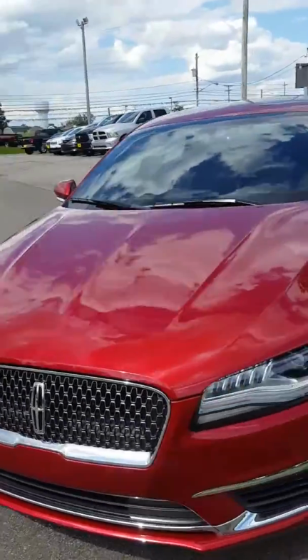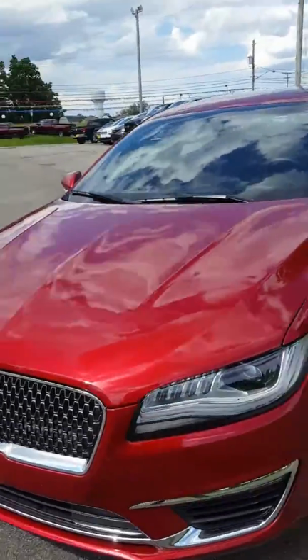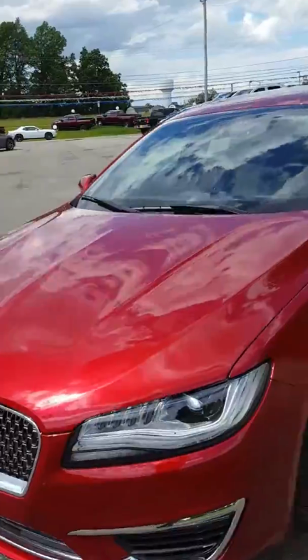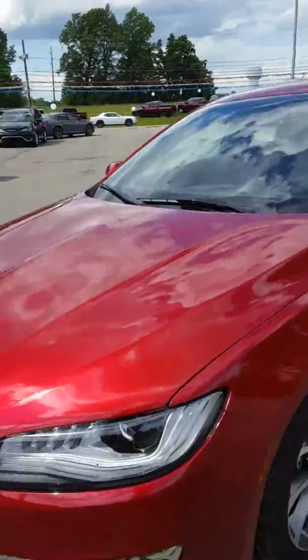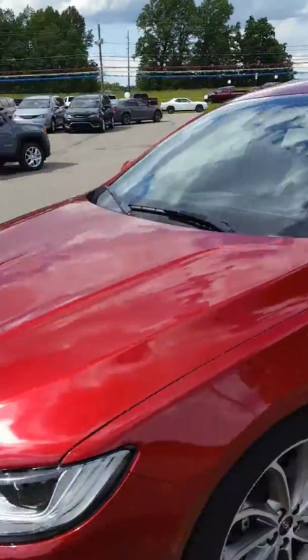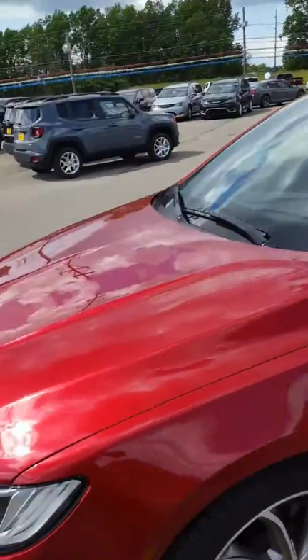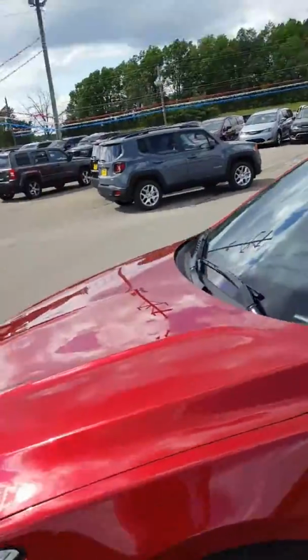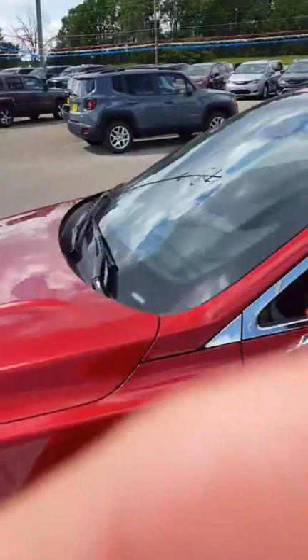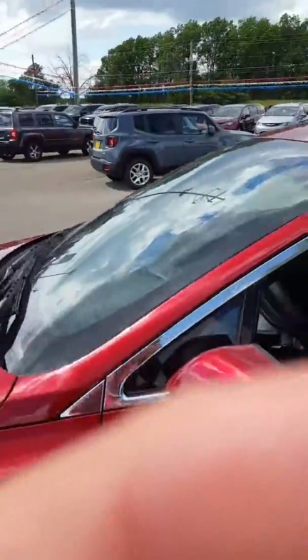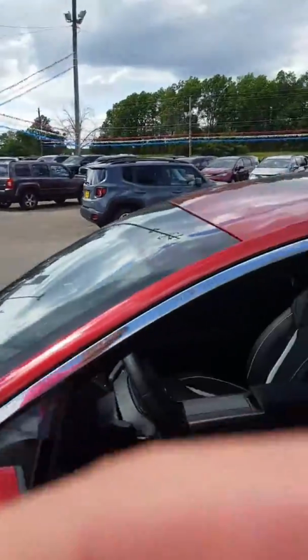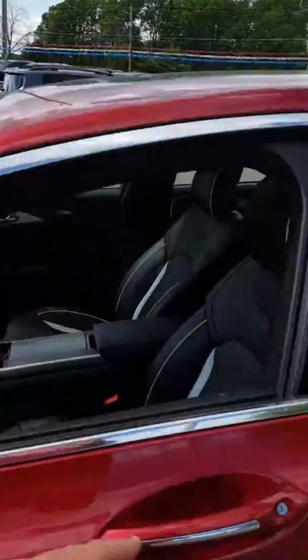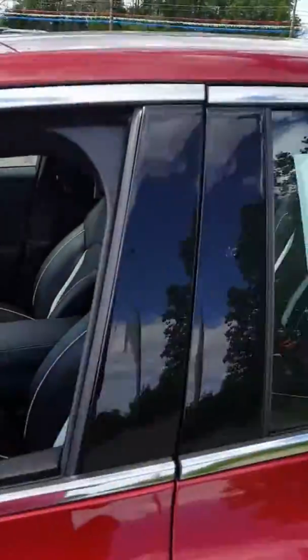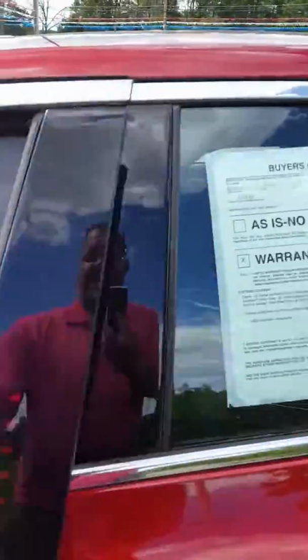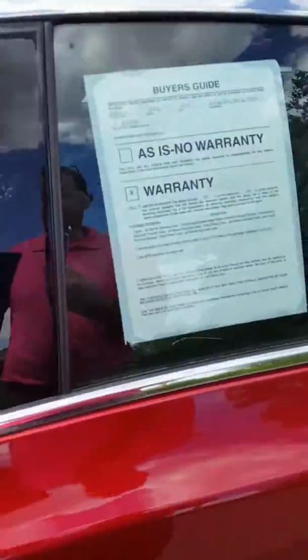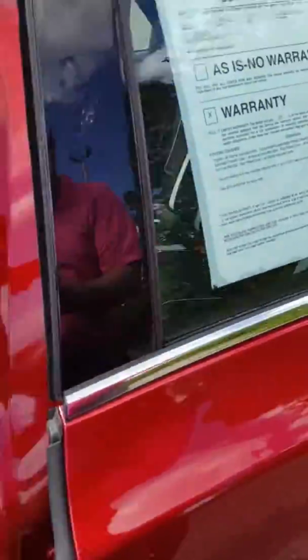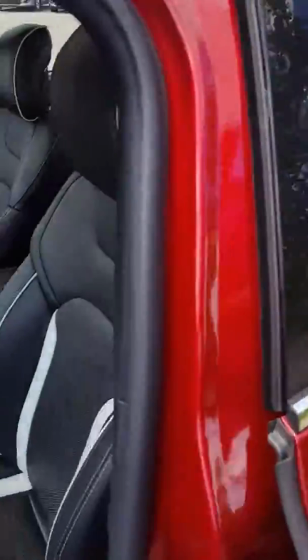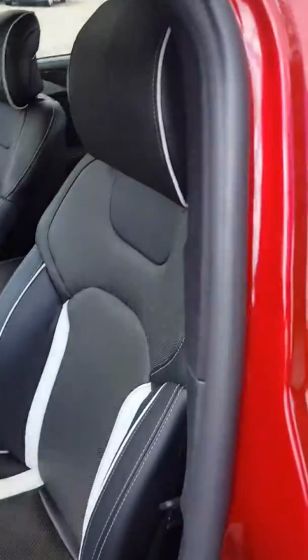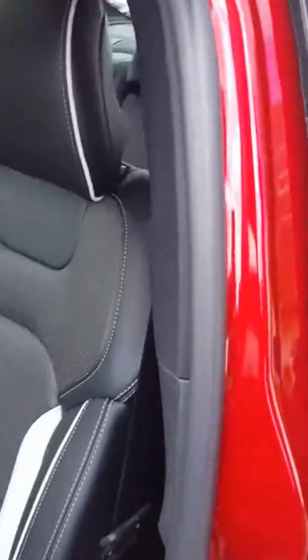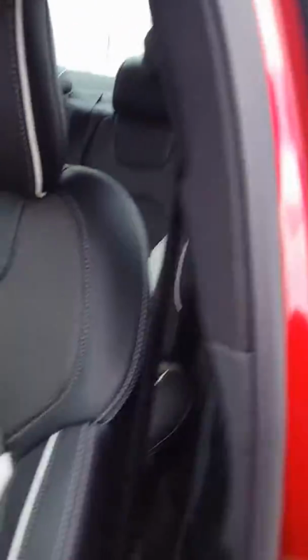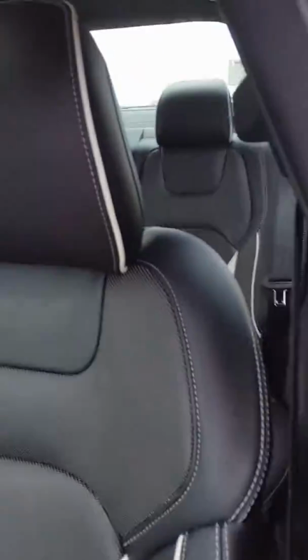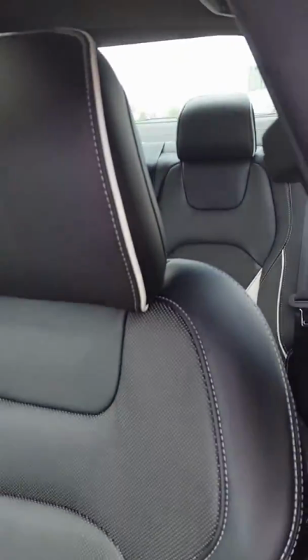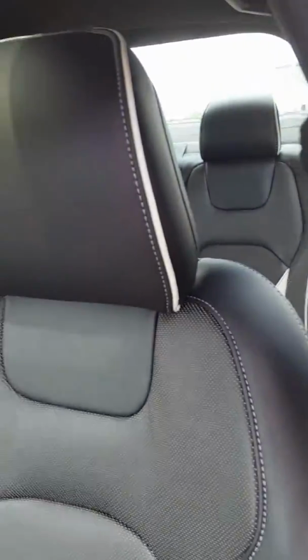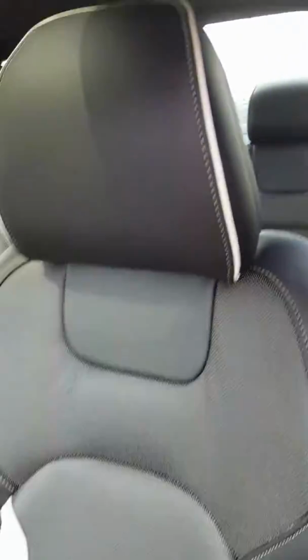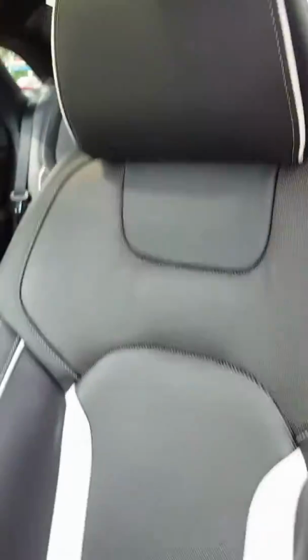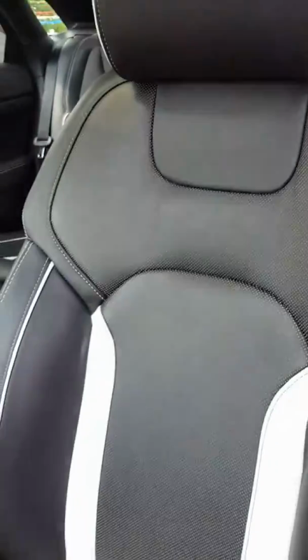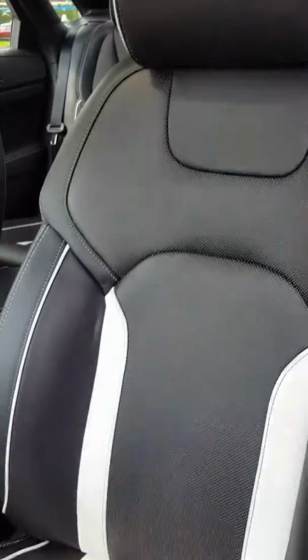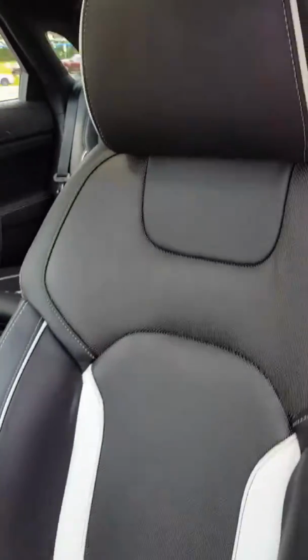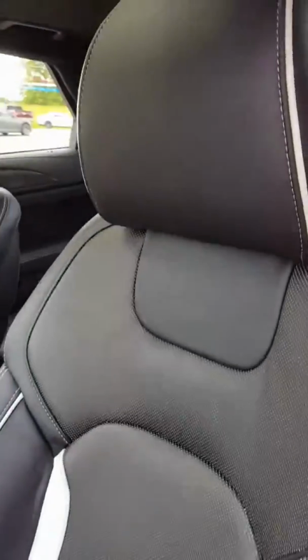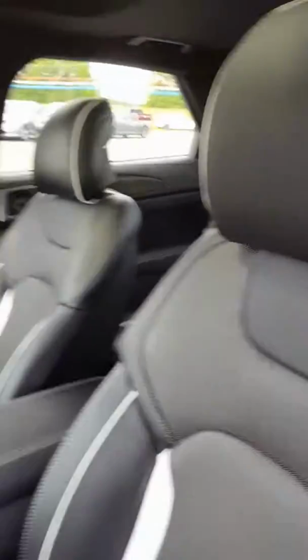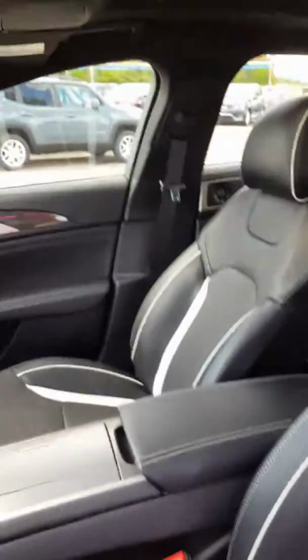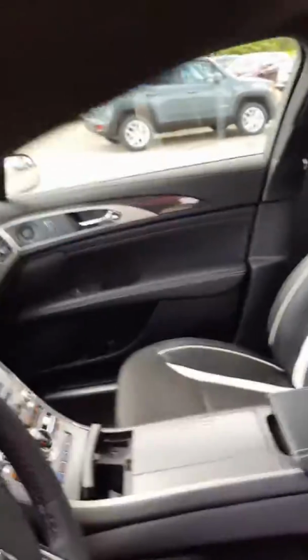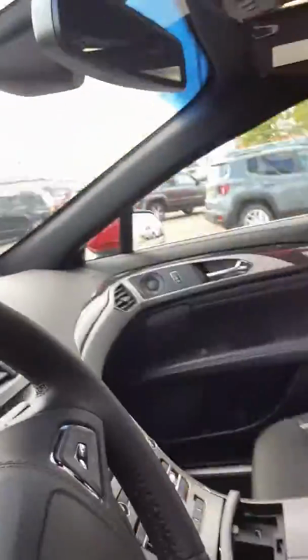Going to go ahead and show you the inside. This is a really nice interior. It's black leather with like a titanium lined seats — real nice vehicle.